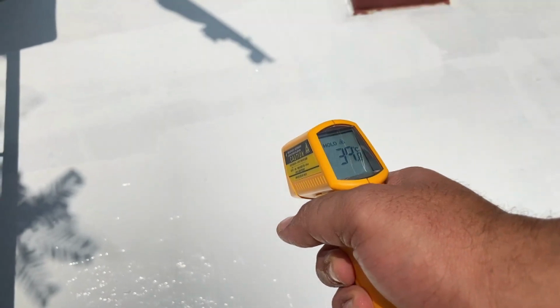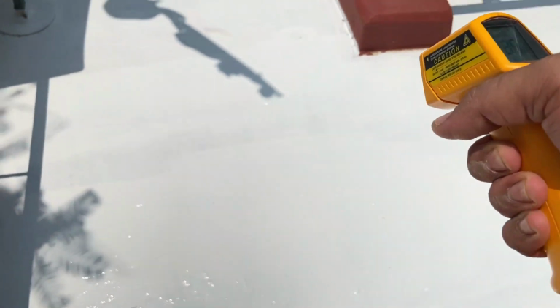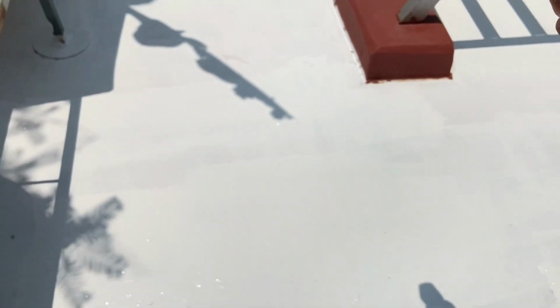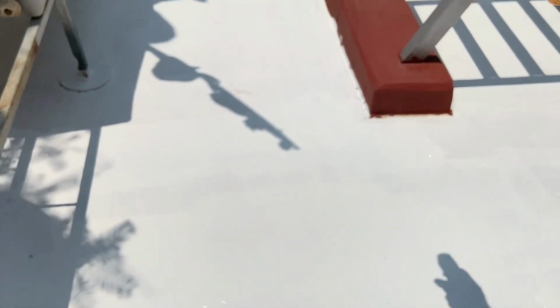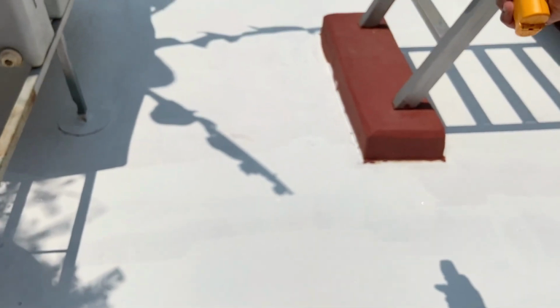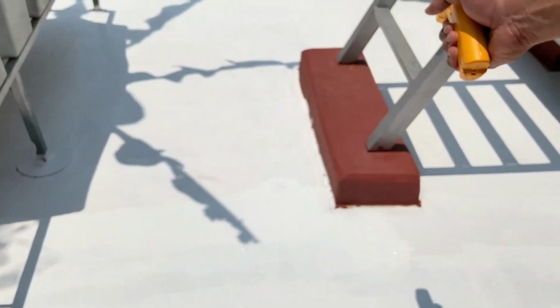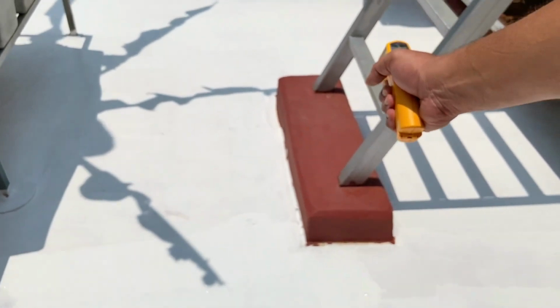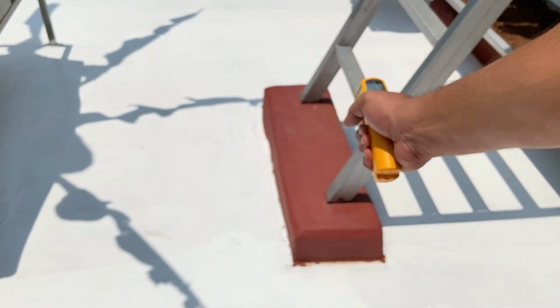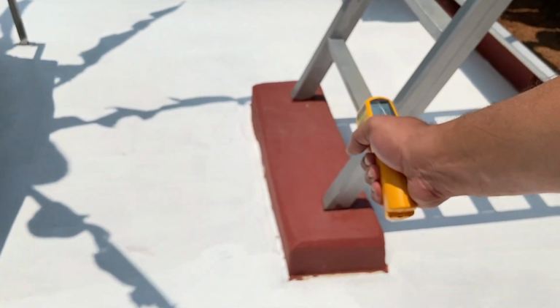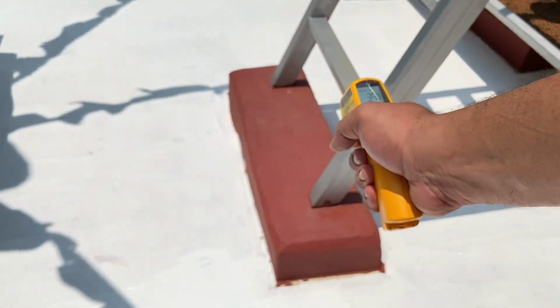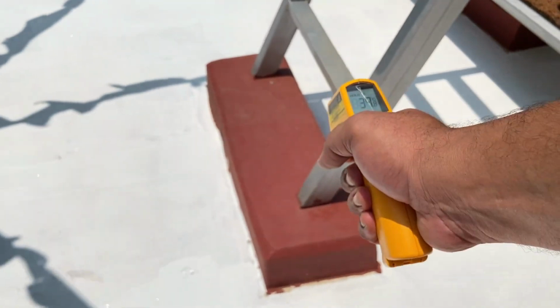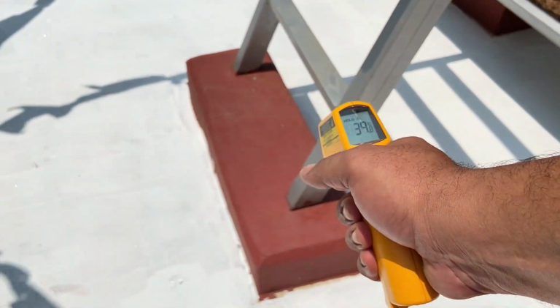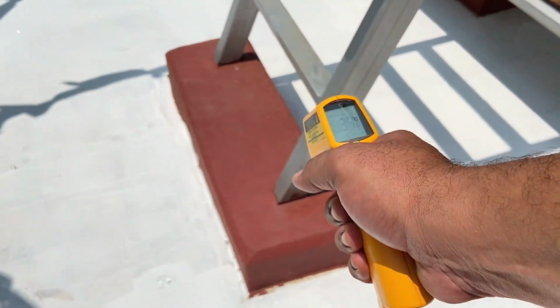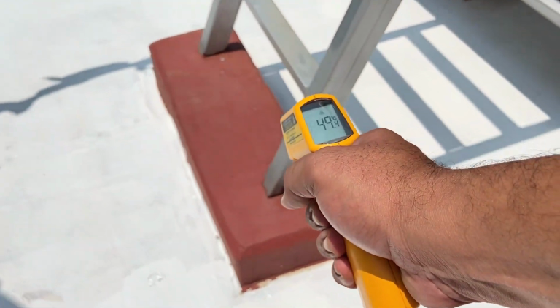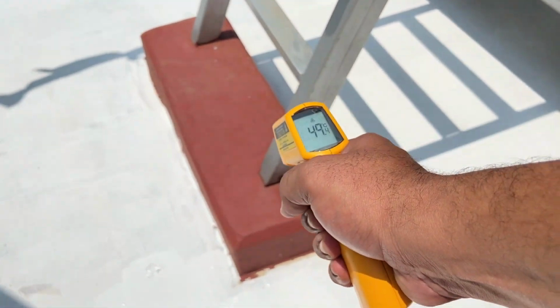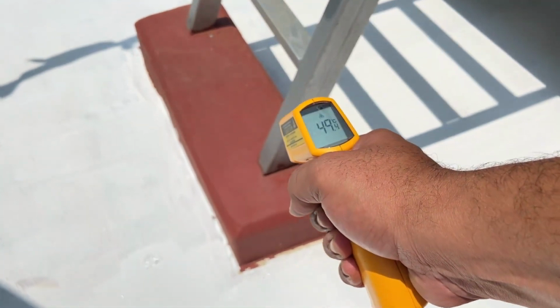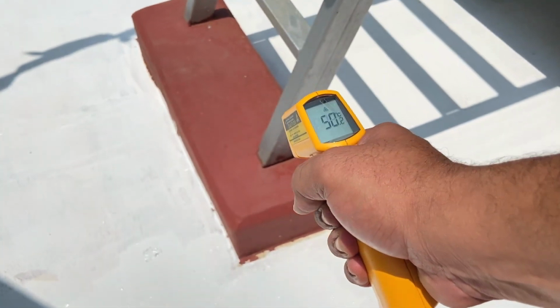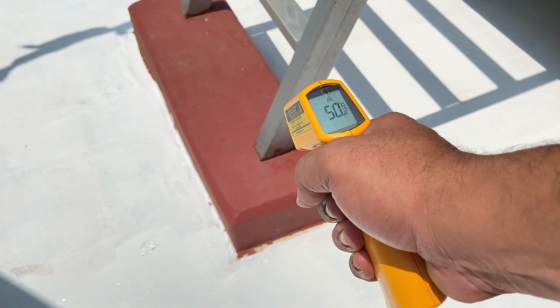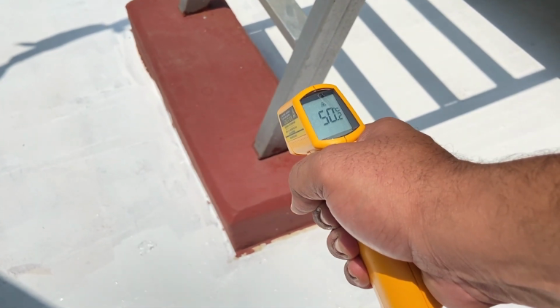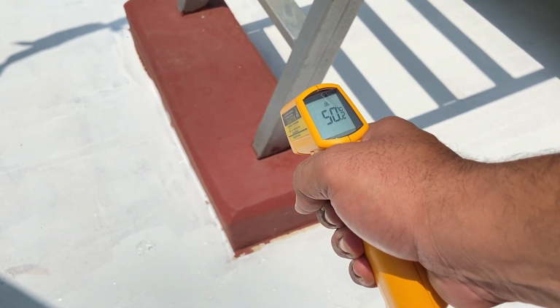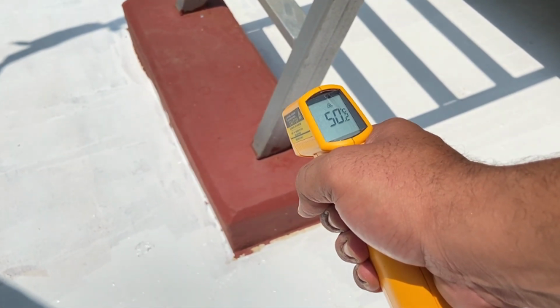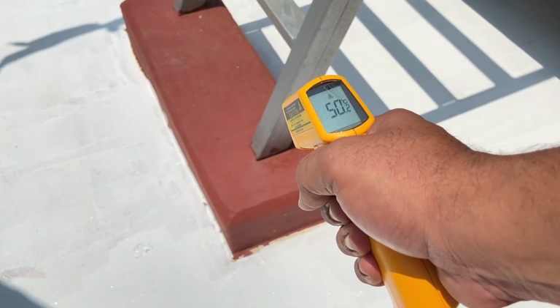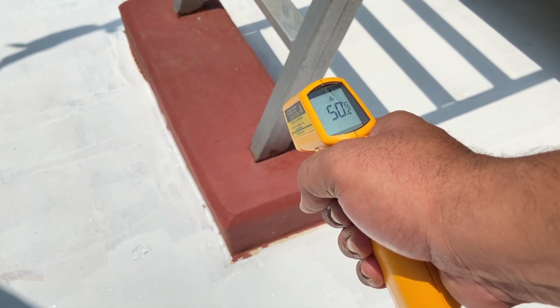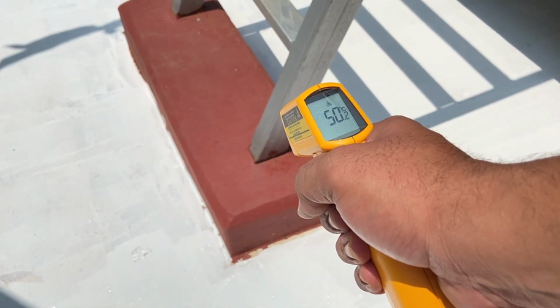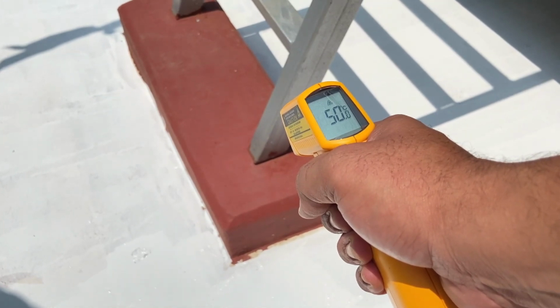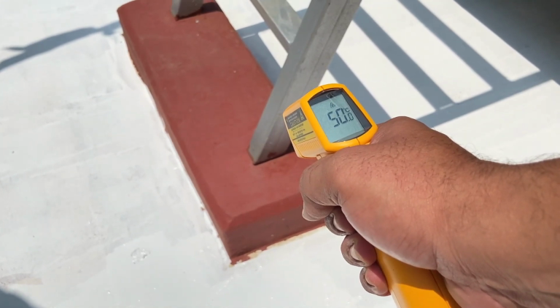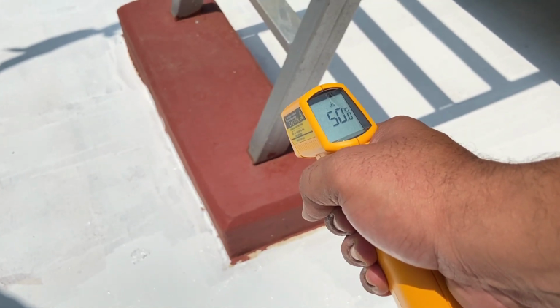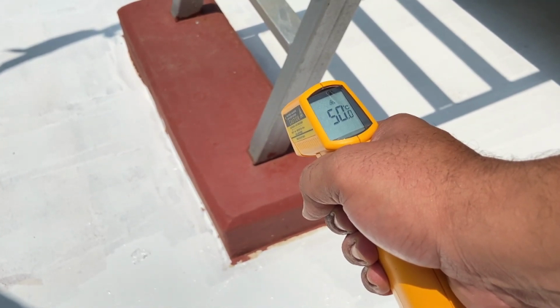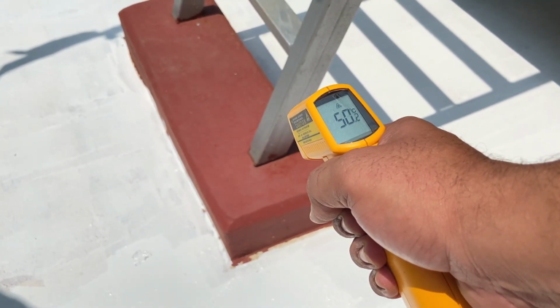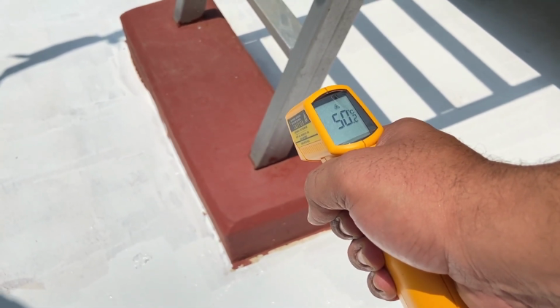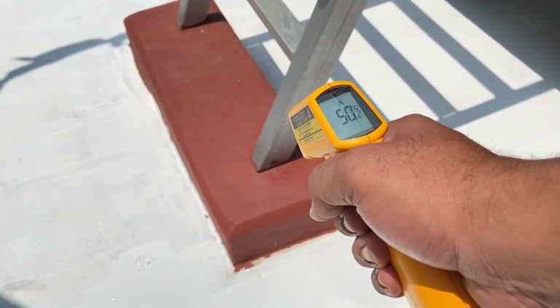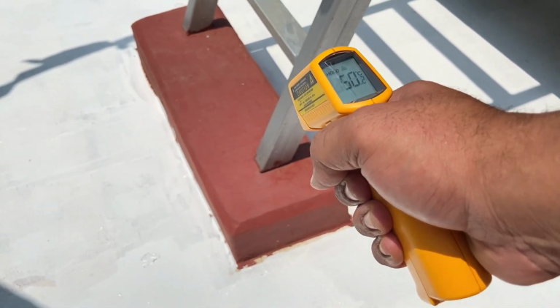Now I will move the IR thermometer to the red coloured surface — the dark surface. Here we have almost 50 degrees in temperature.